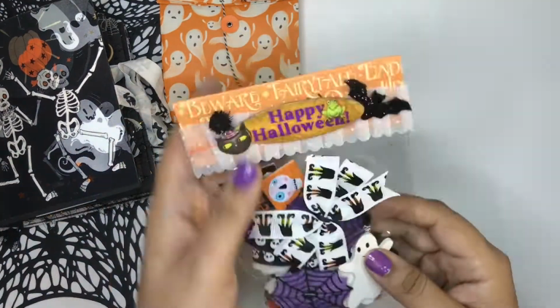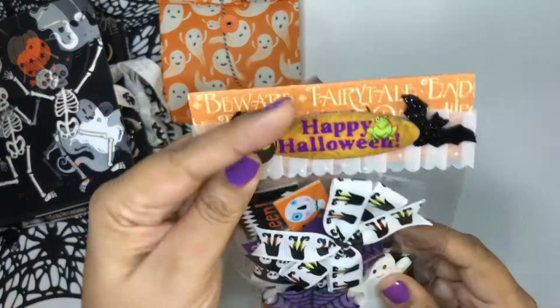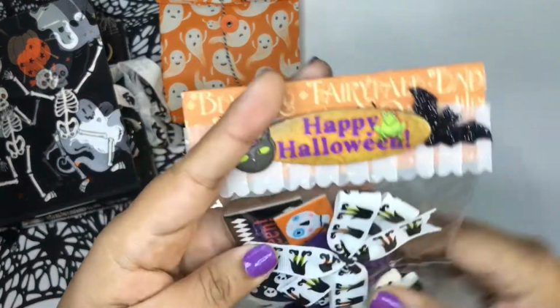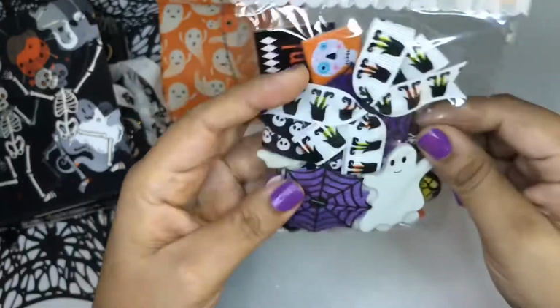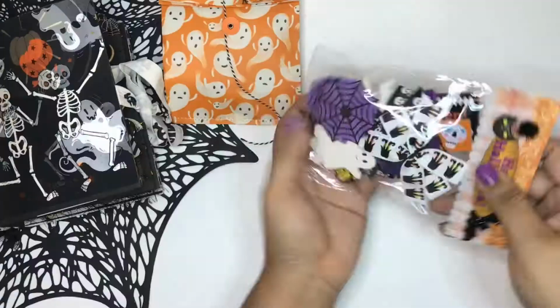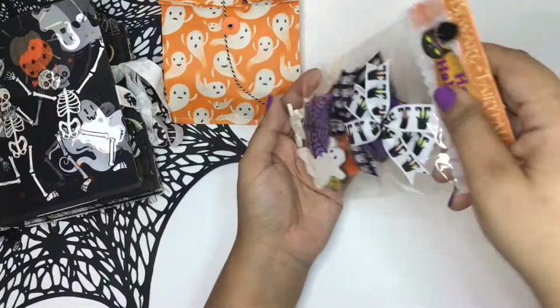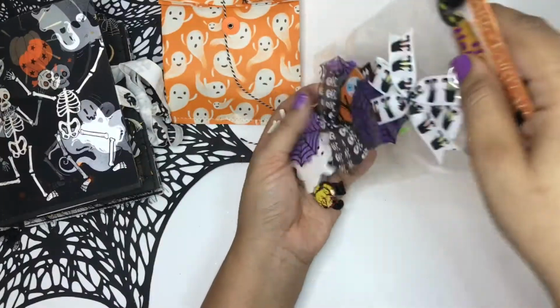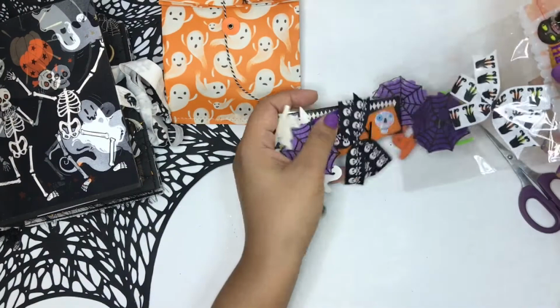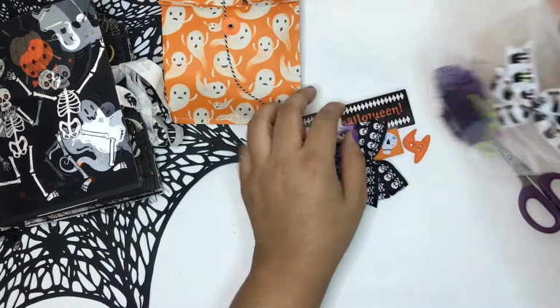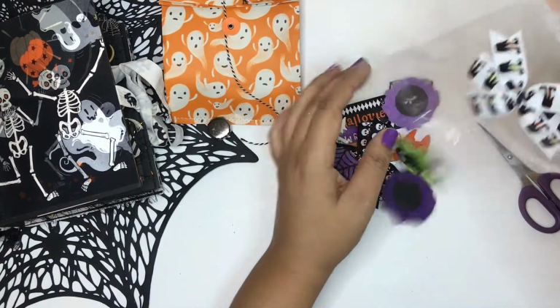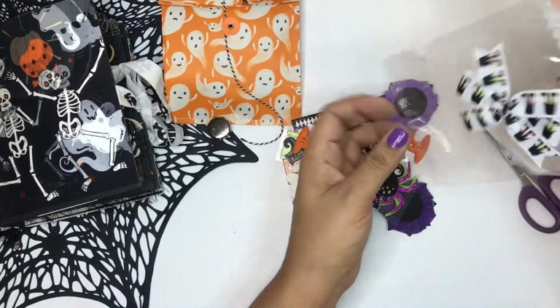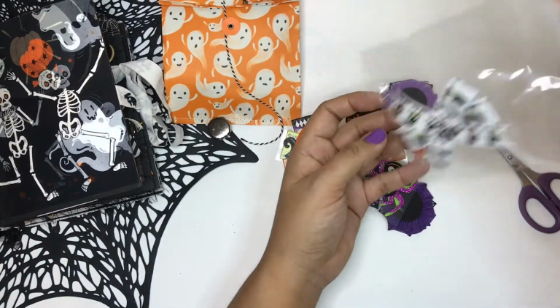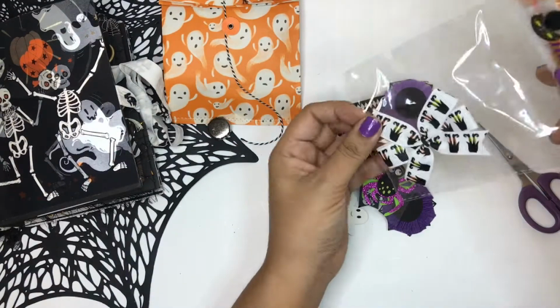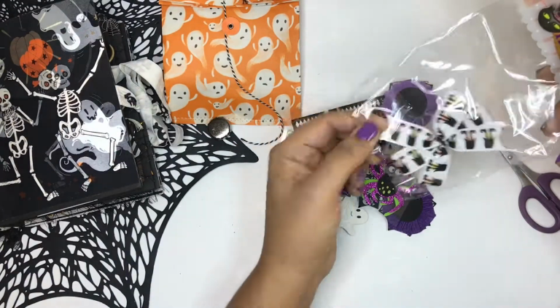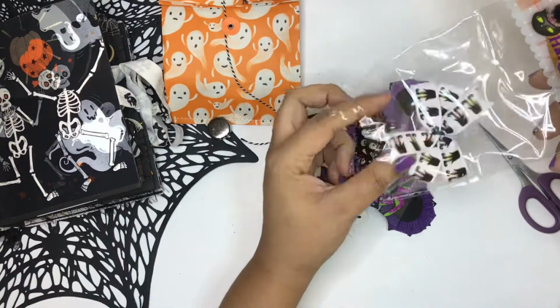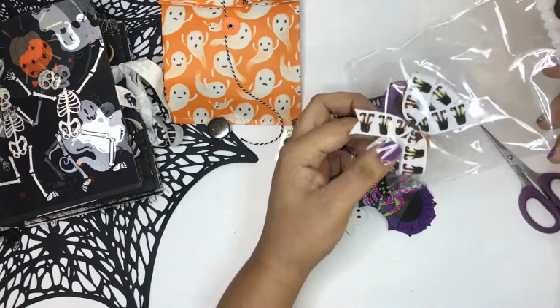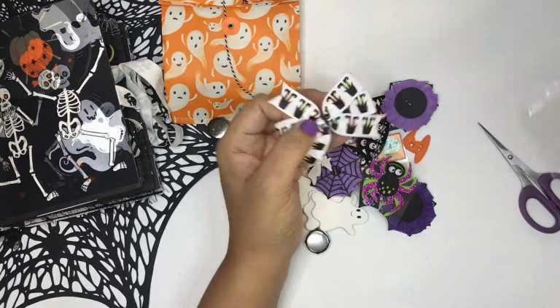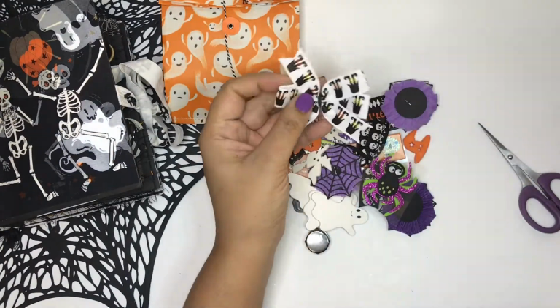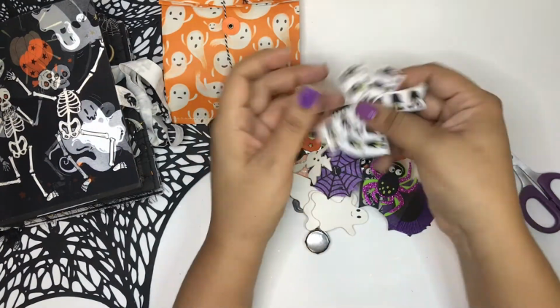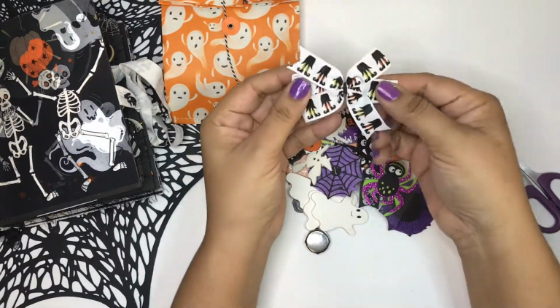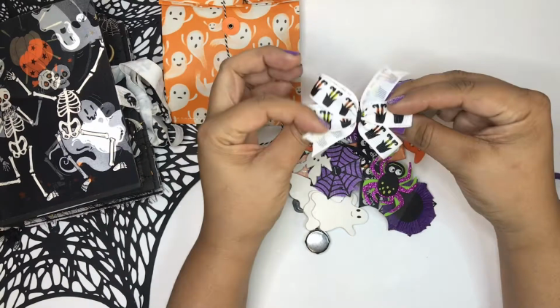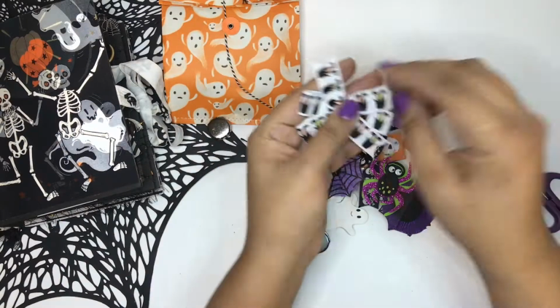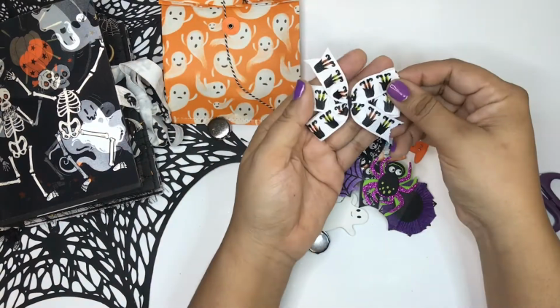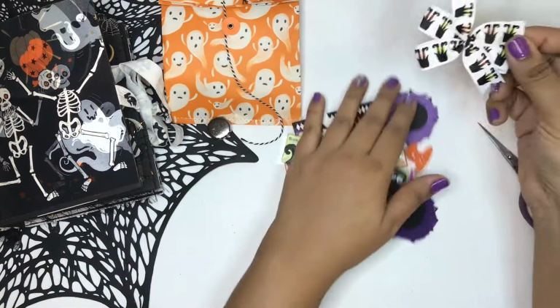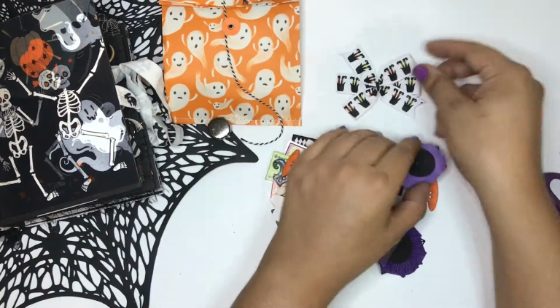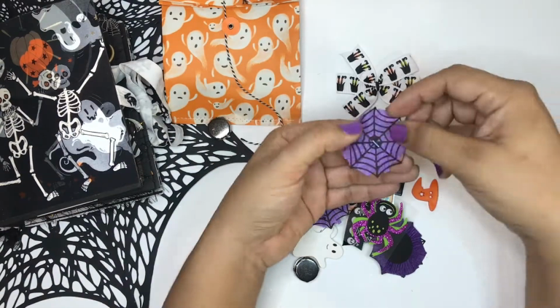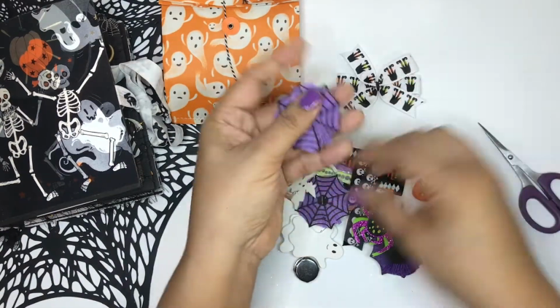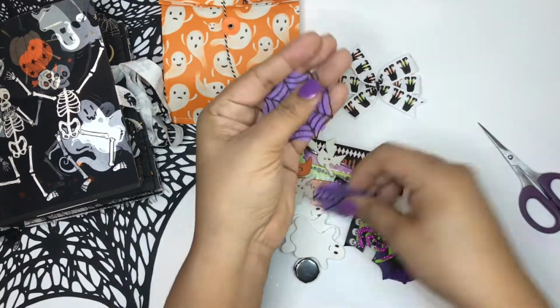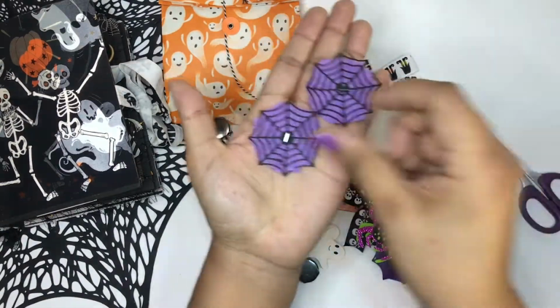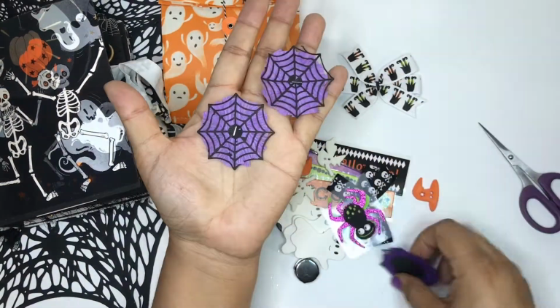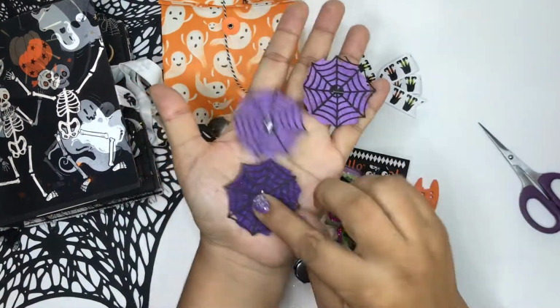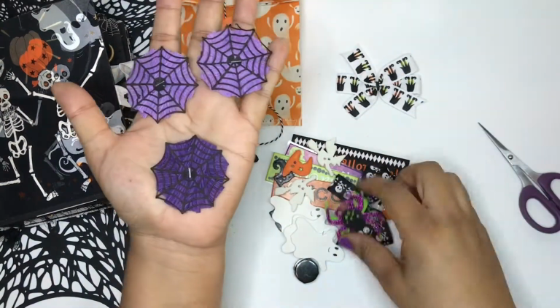I enjoyed myself, and this bag right here as well is just a bag full of goodies — different types of miniature goodies.